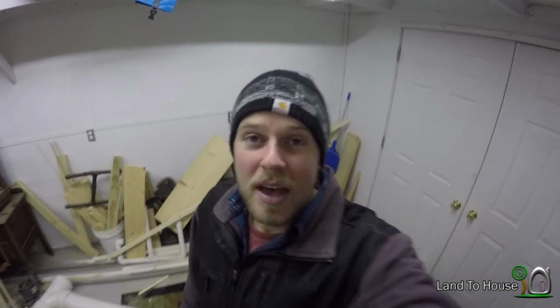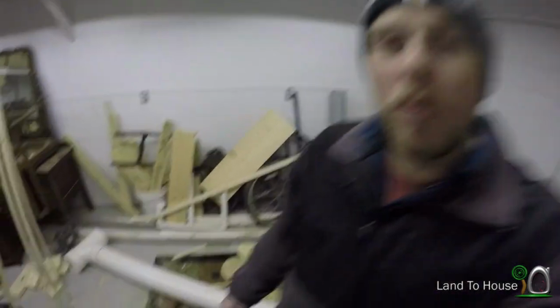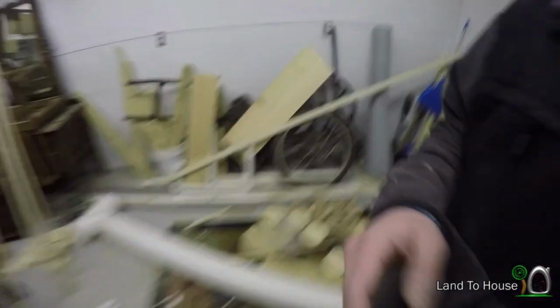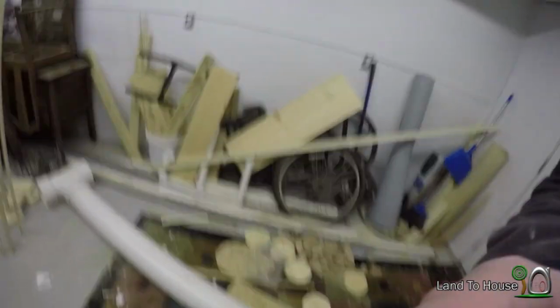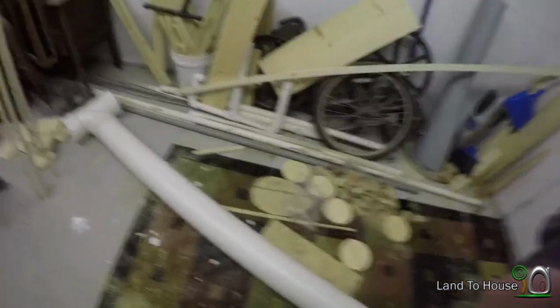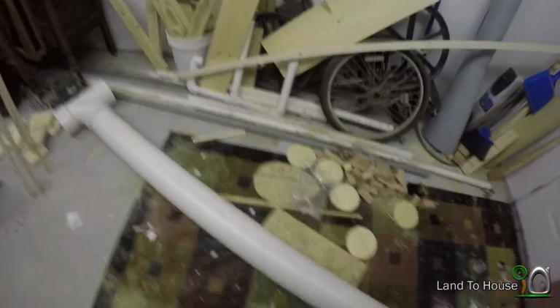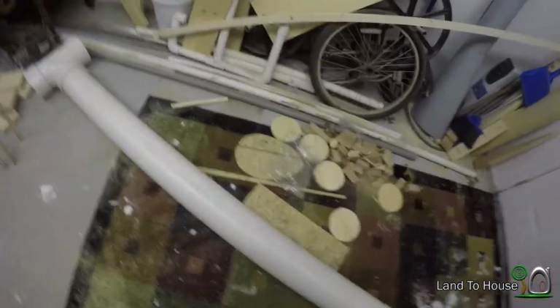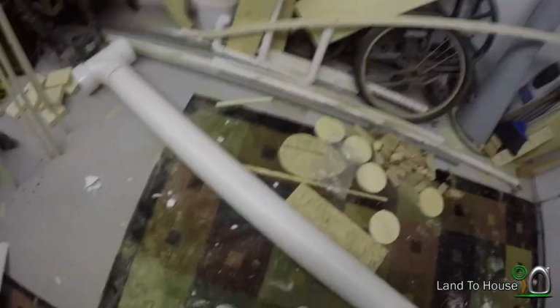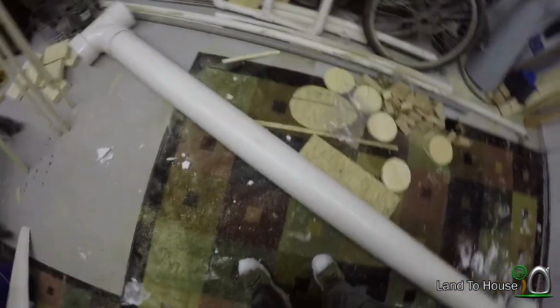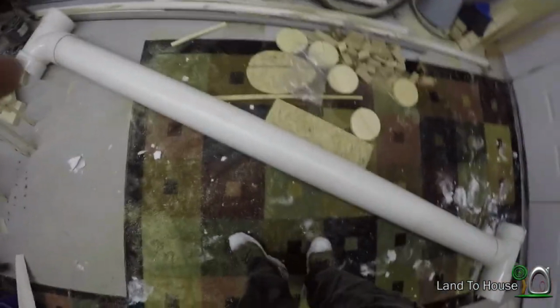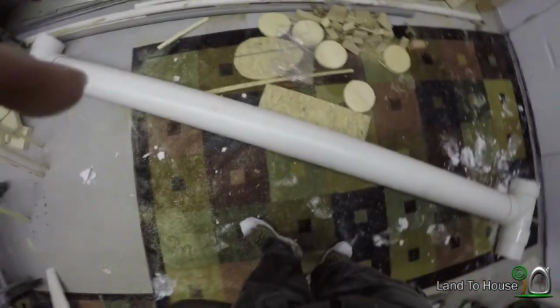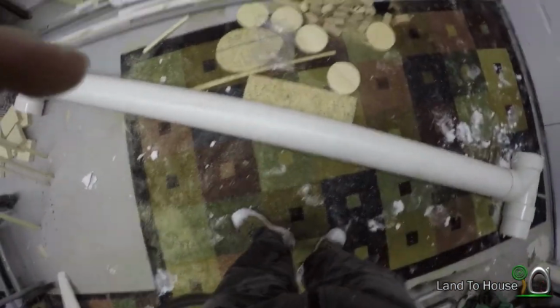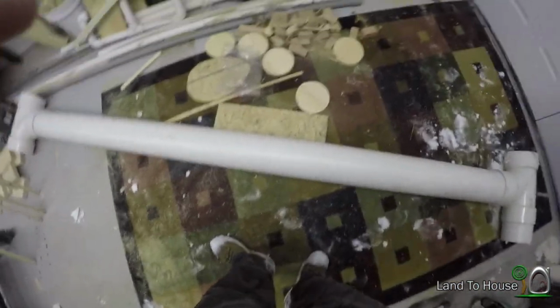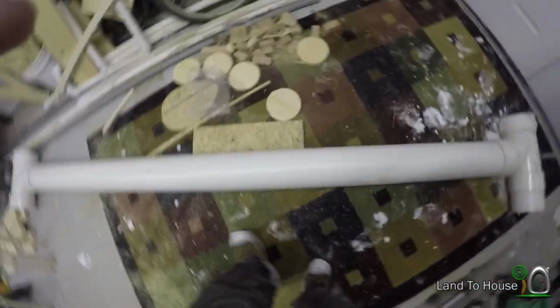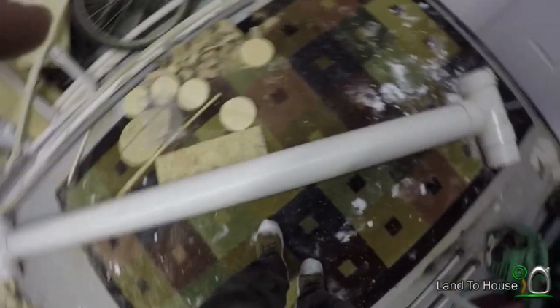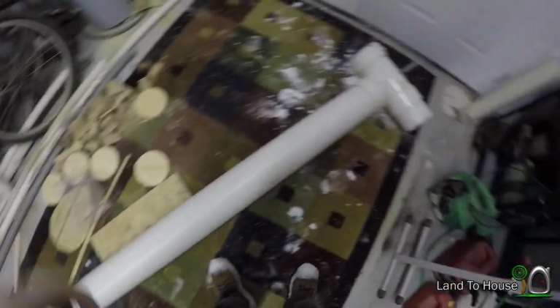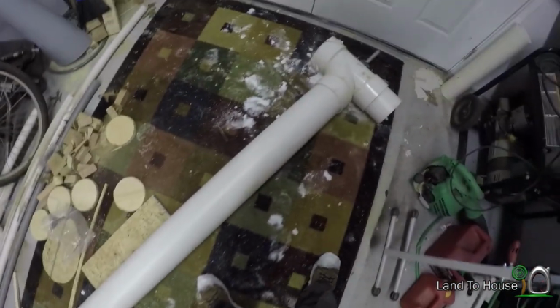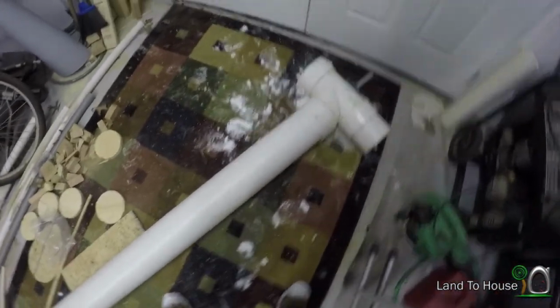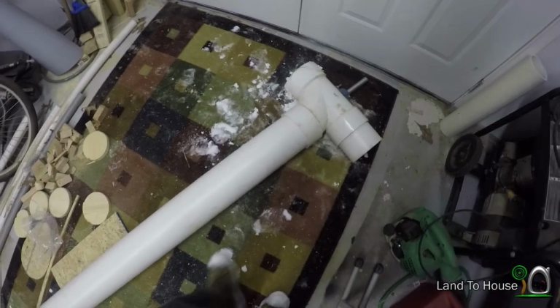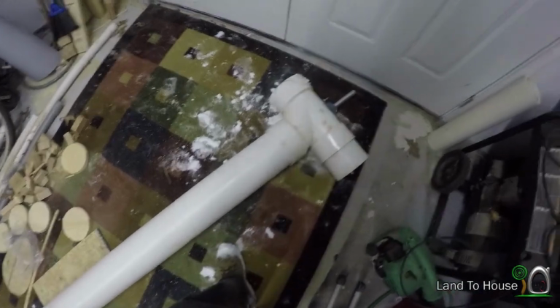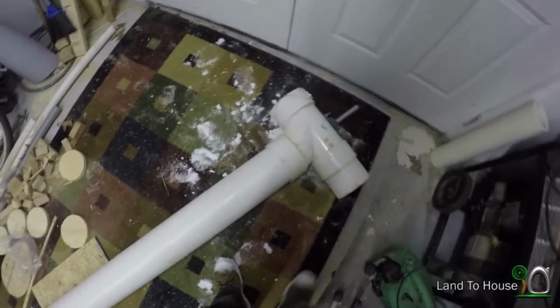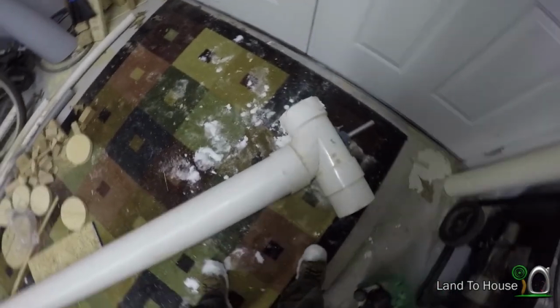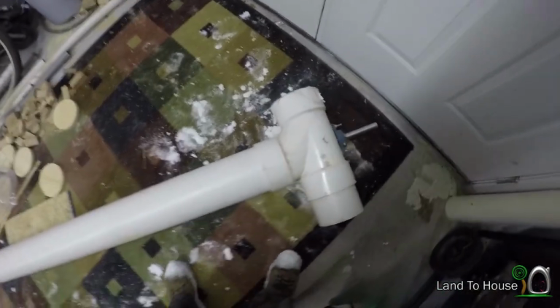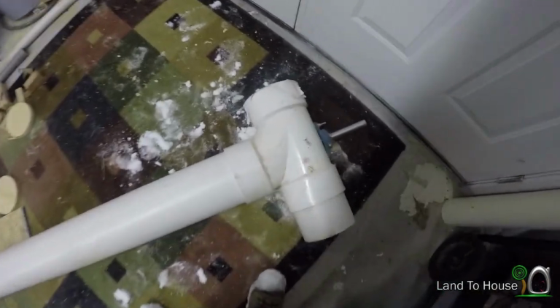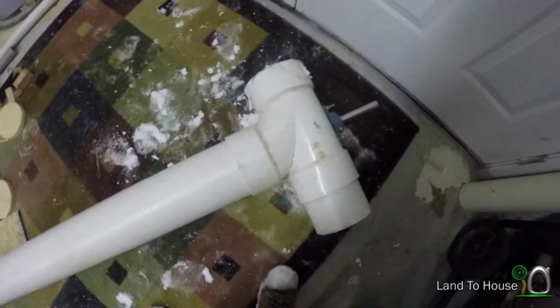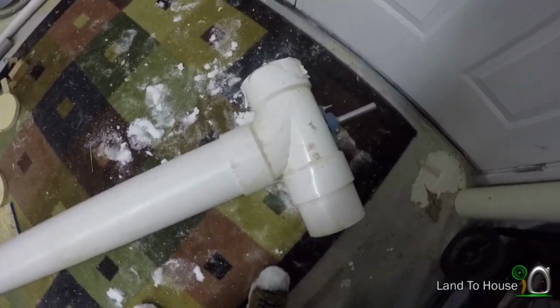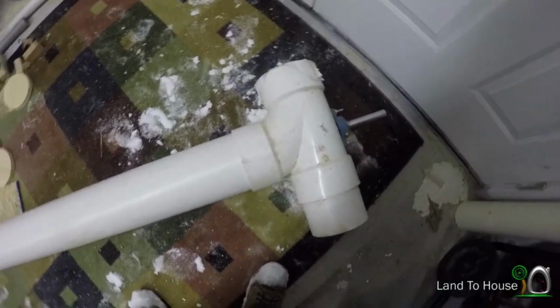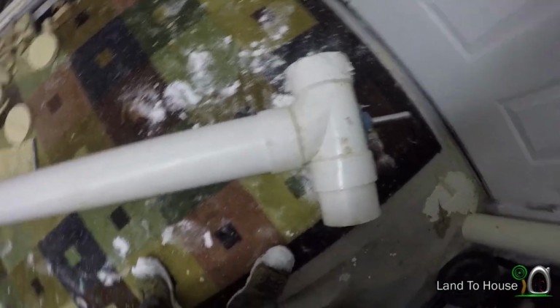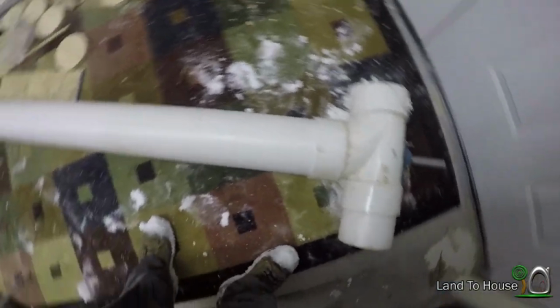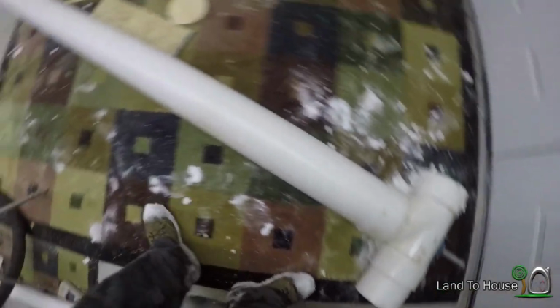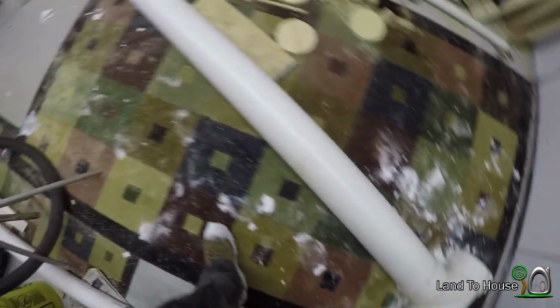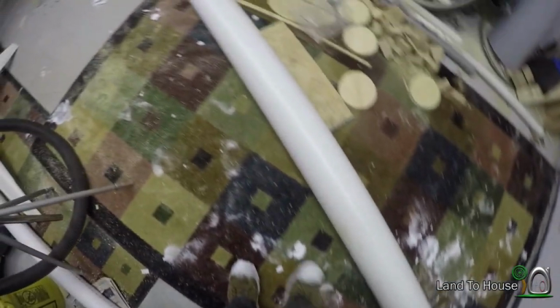One of my ideas is an Archimedes turbine, which is basically a farm auger inside of a six-inch PVC pipe.